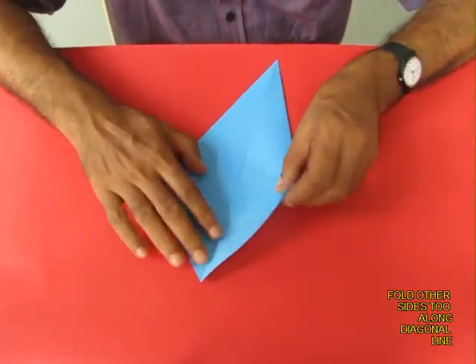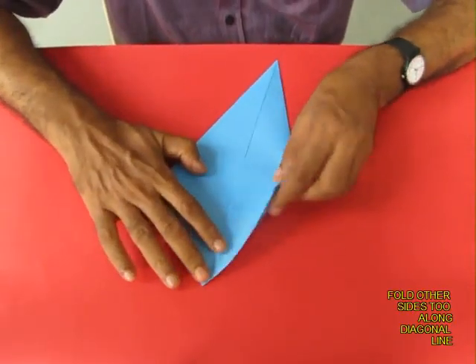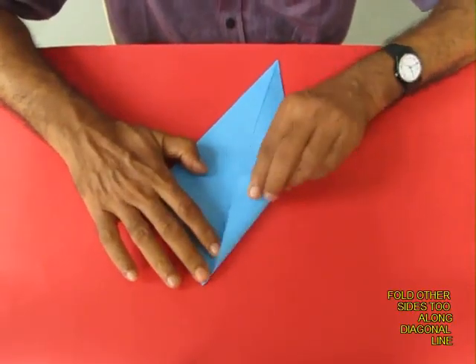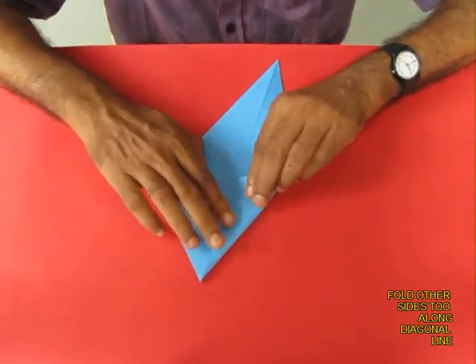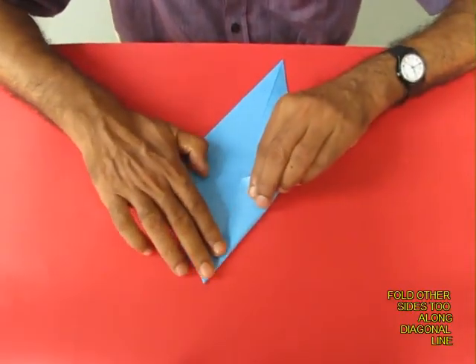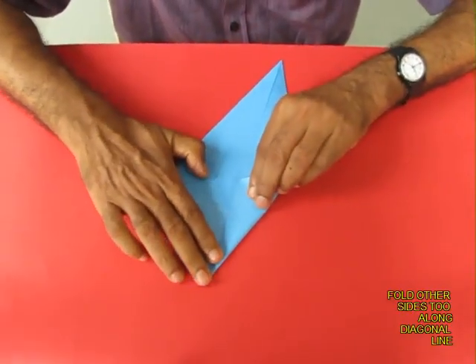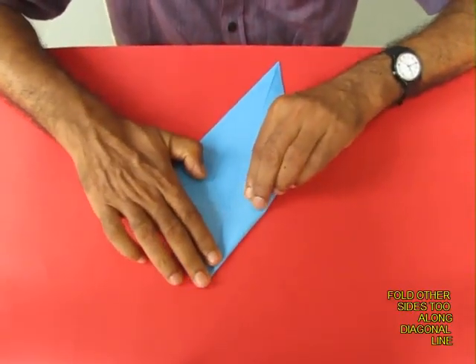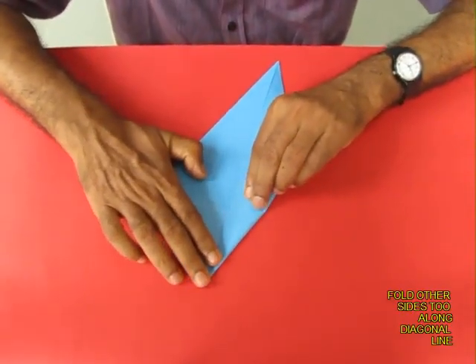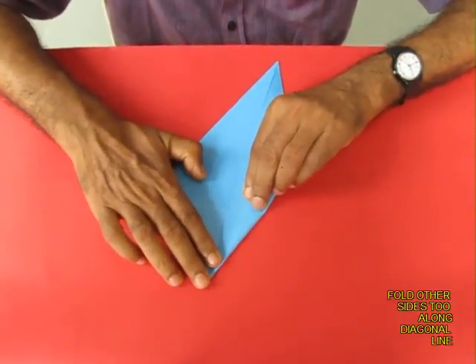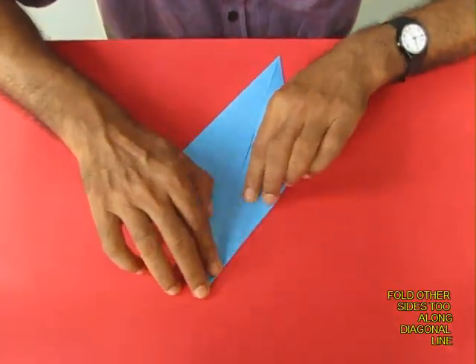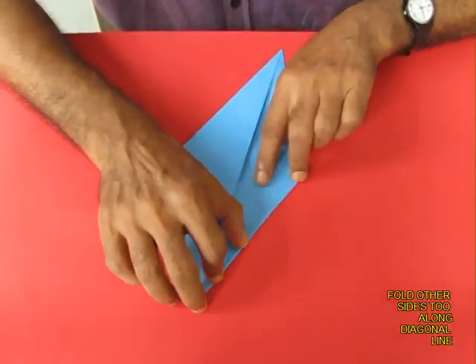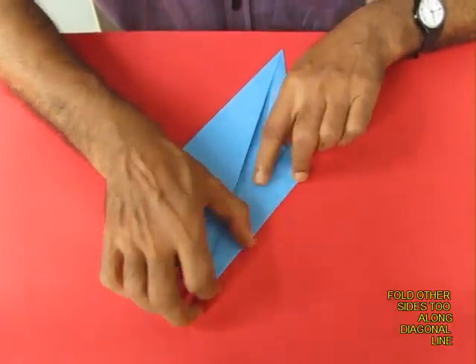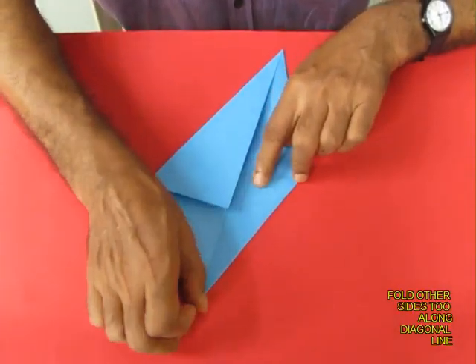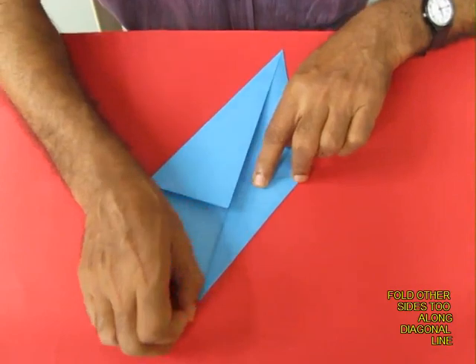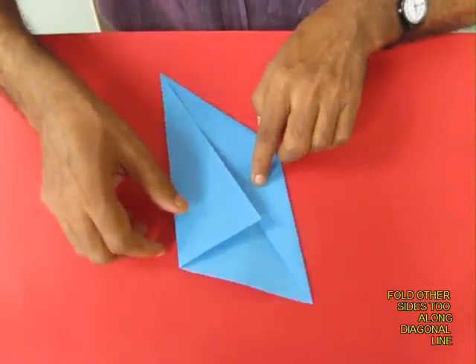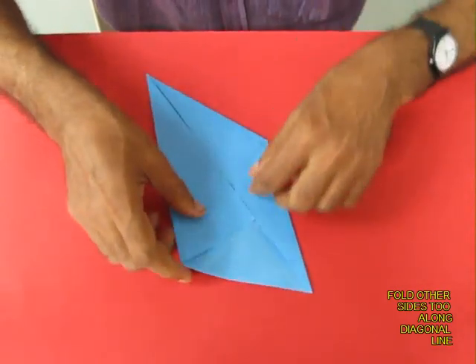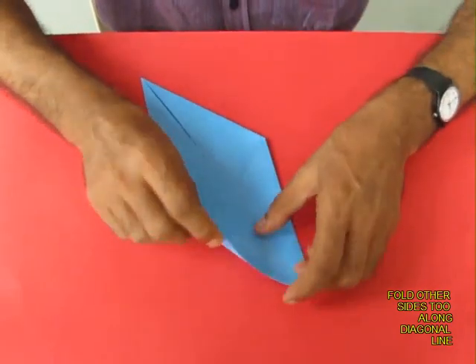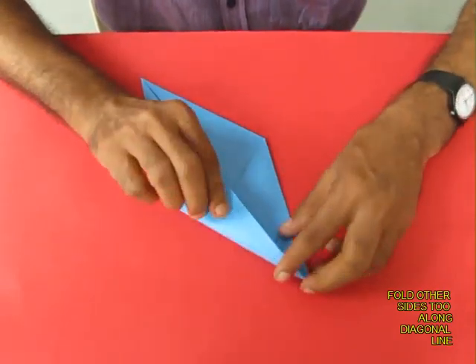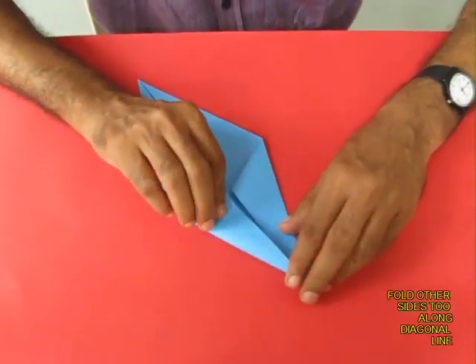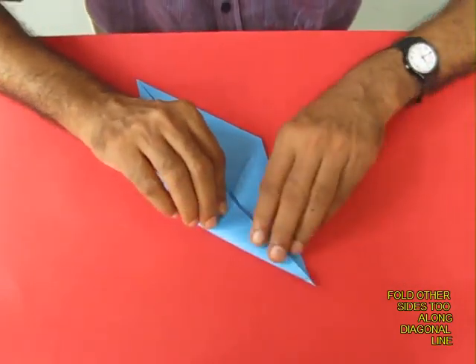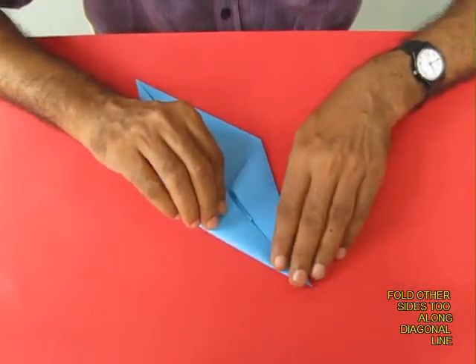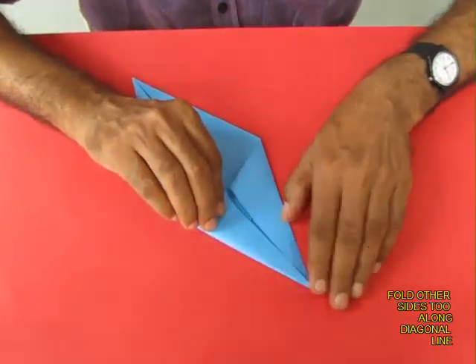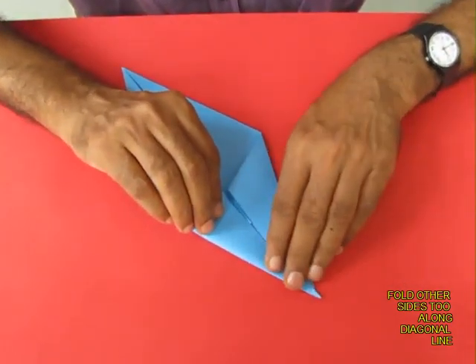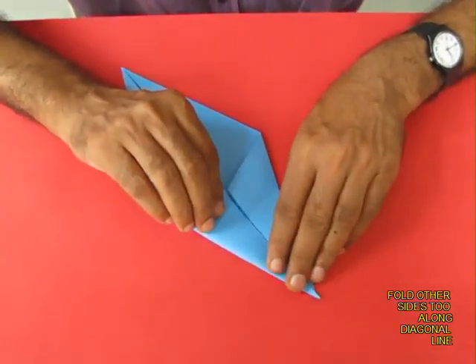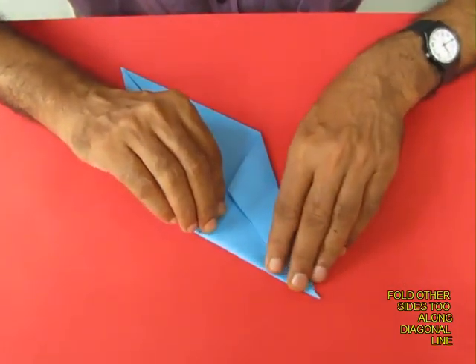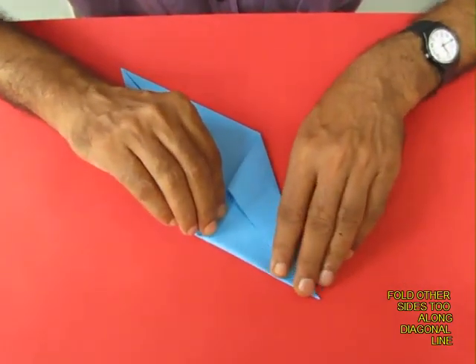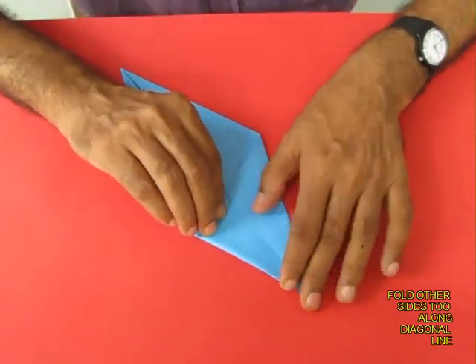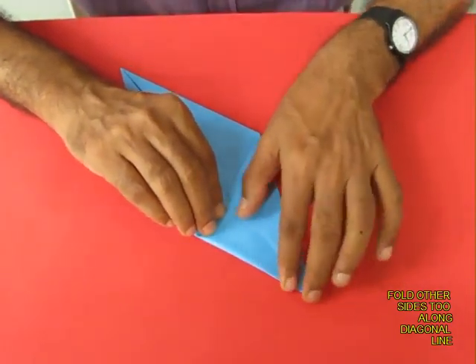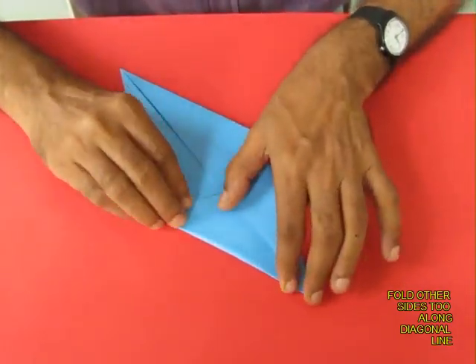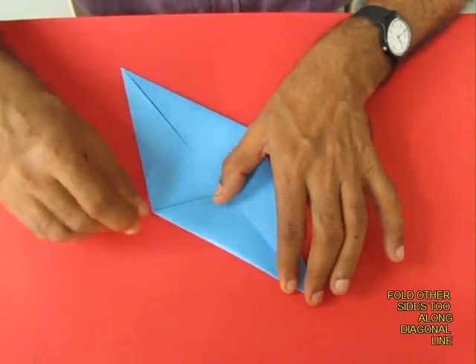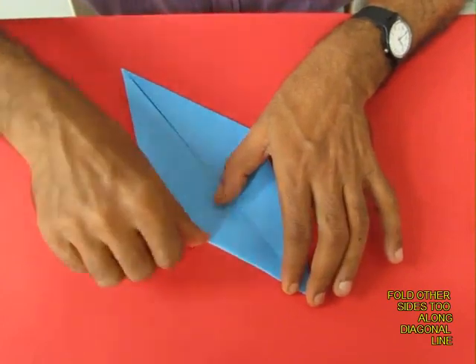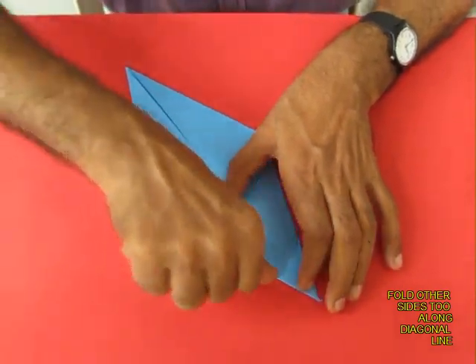Repeat the same on the other side. Once again bring both the edges to the central diagonal line and this way you will make a very beautiful rhombus.